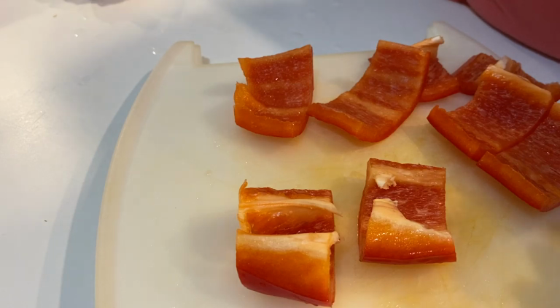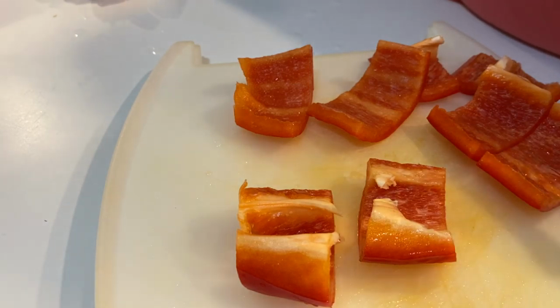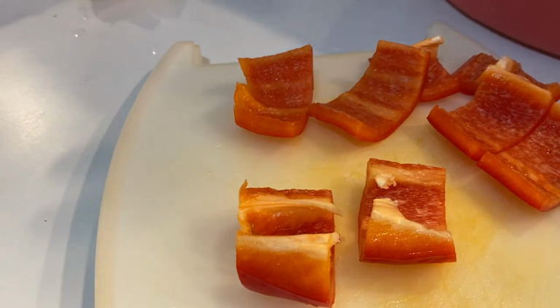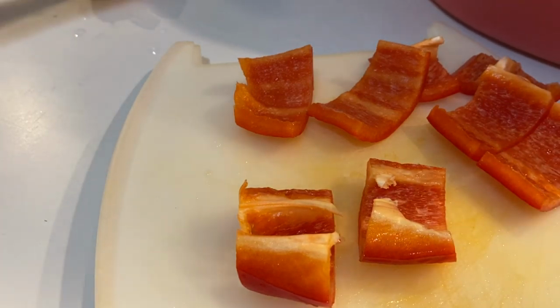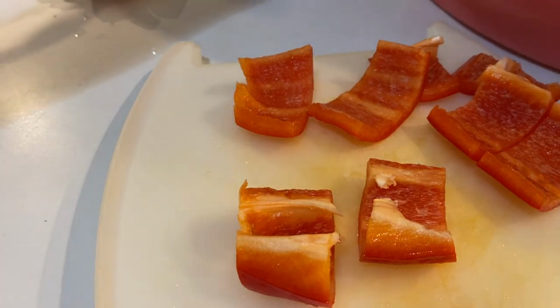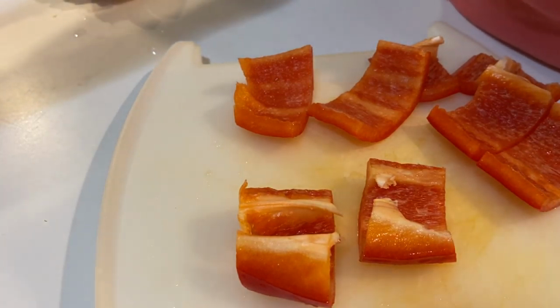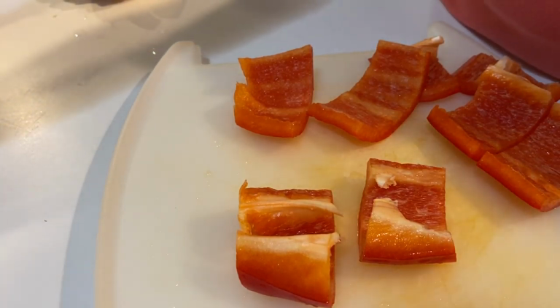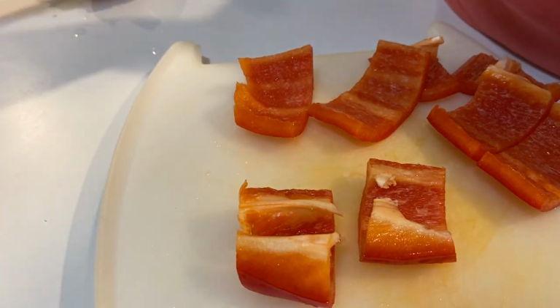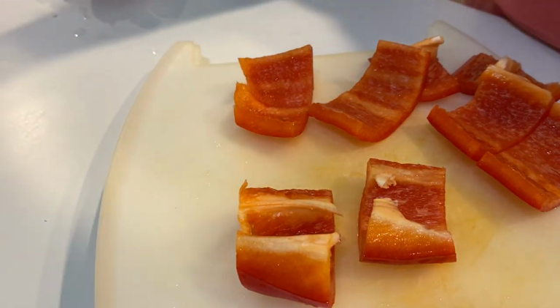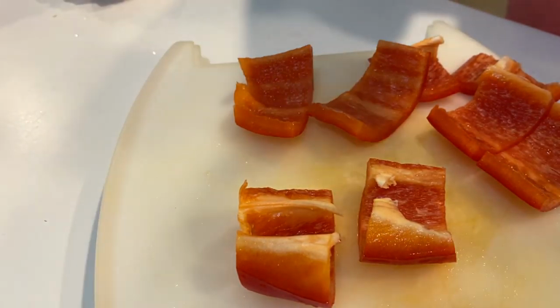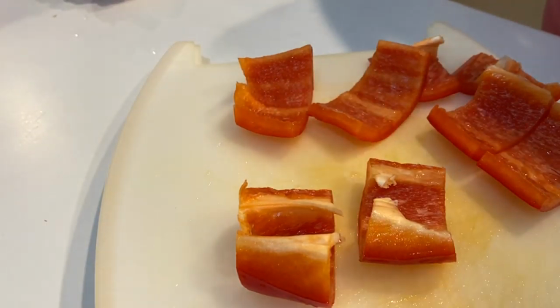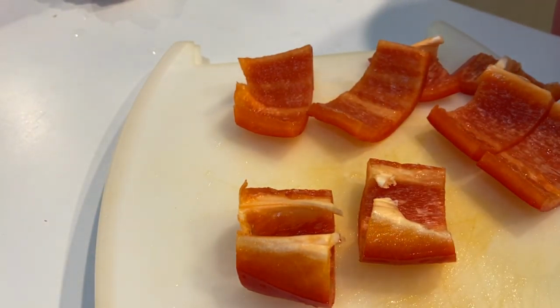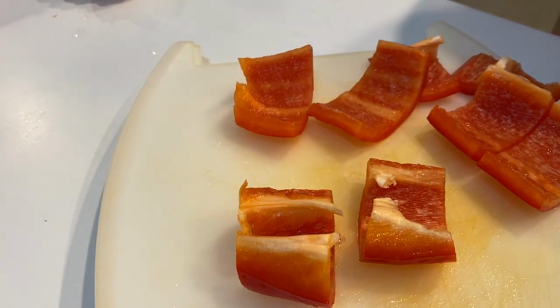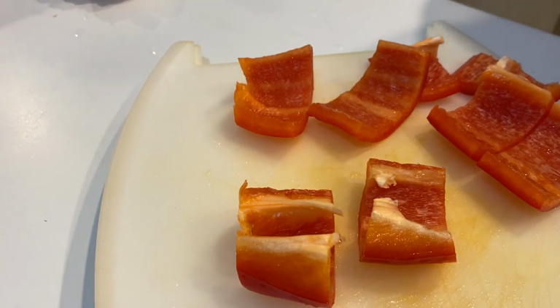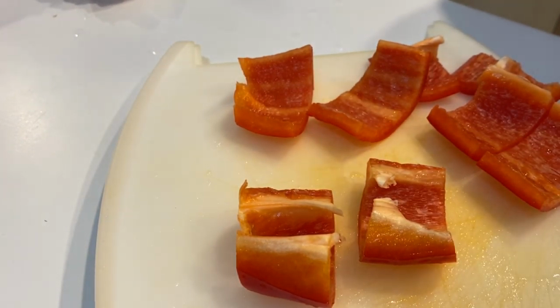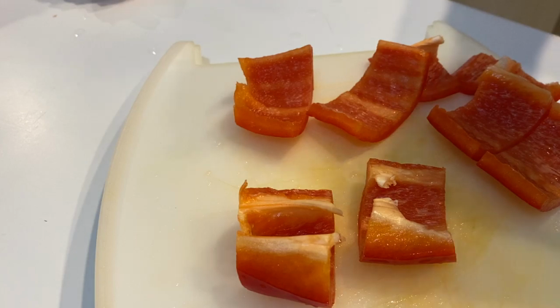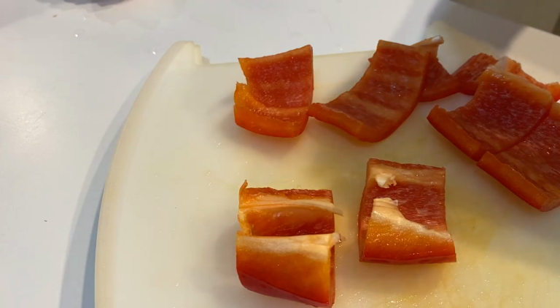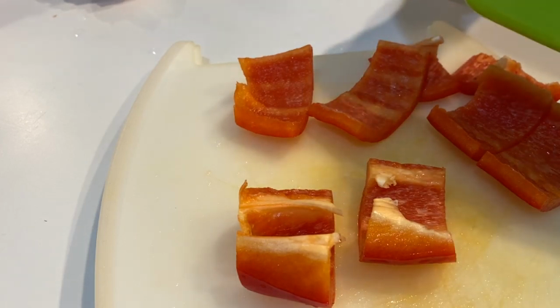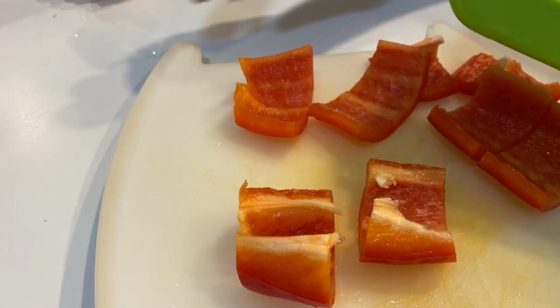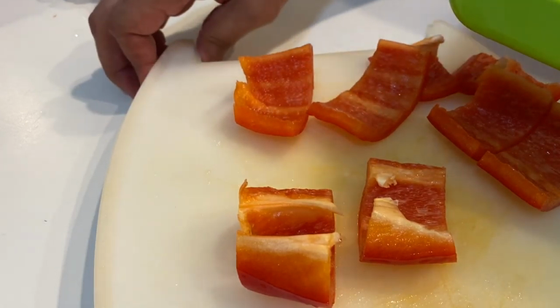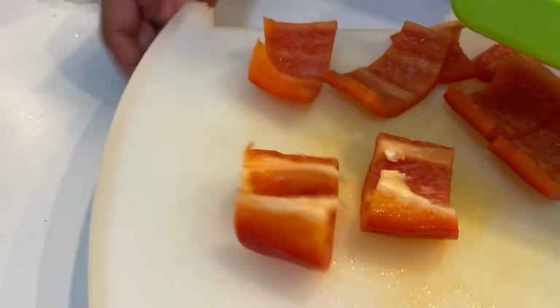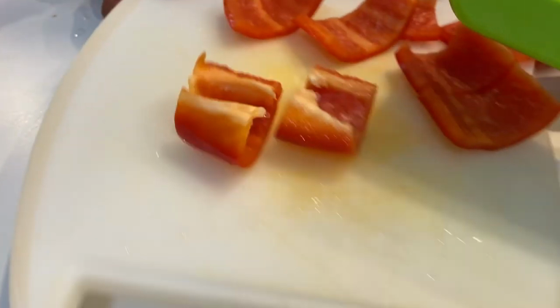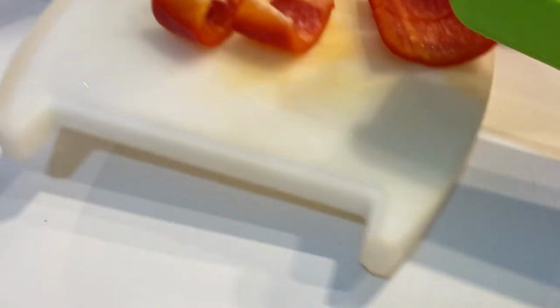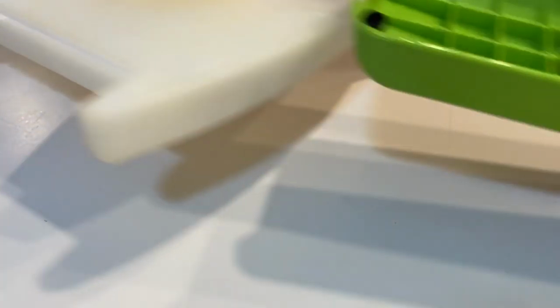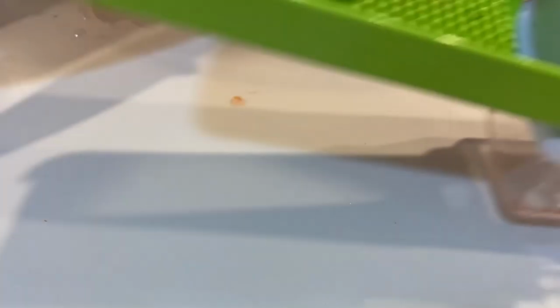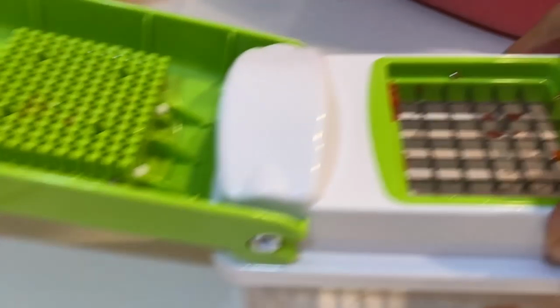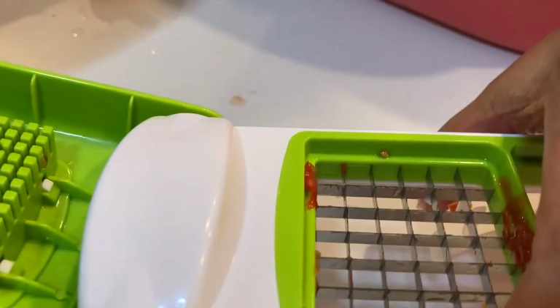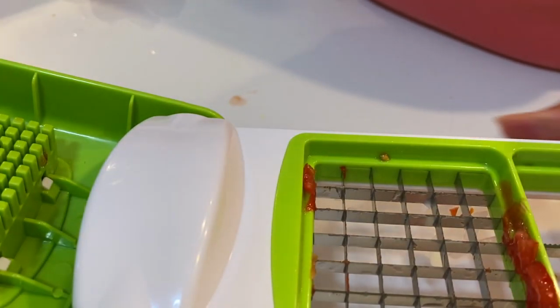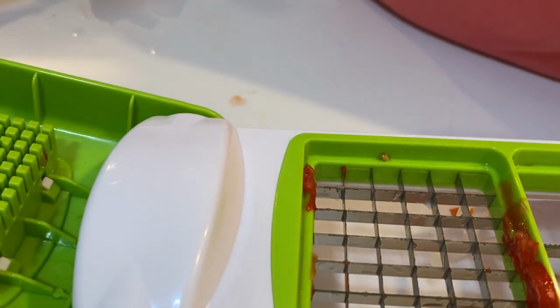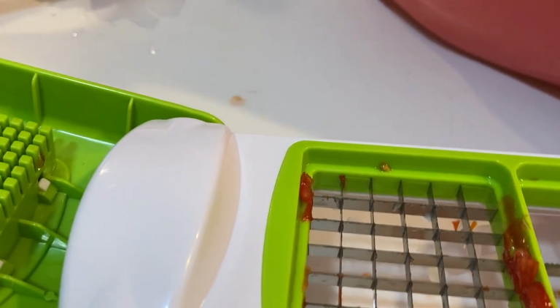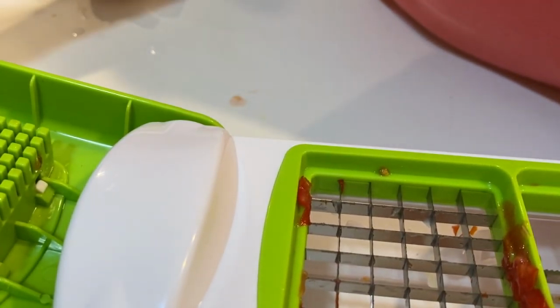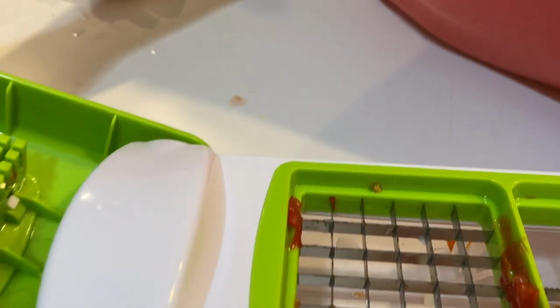So then I'm going to bring my chopper back out that I did not rinse off, because I just used it with my tomatoes and onion. So there's the Bedelia chopper.